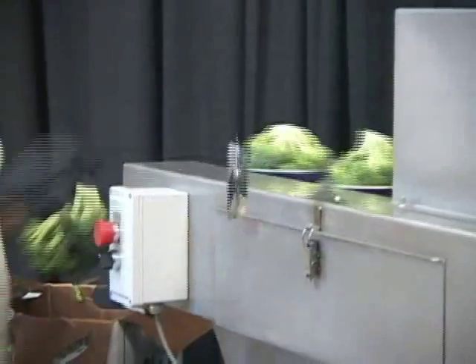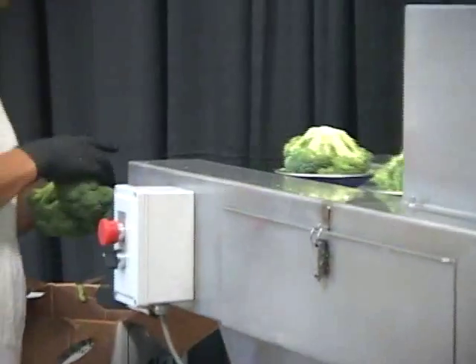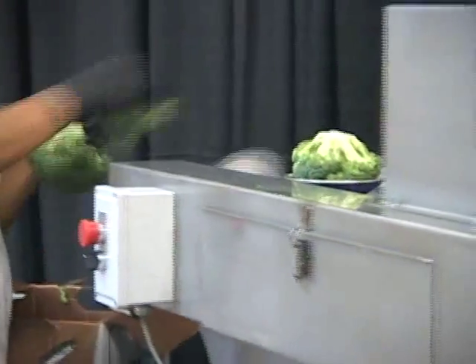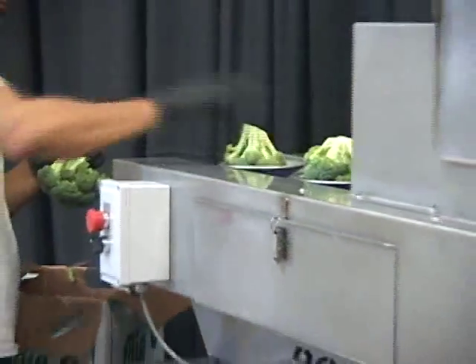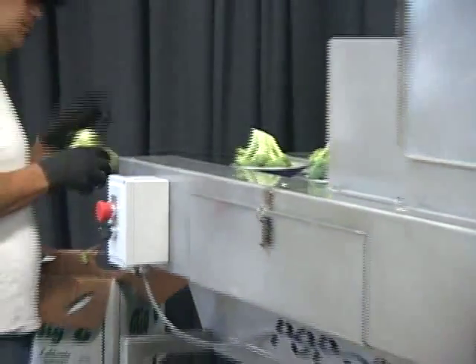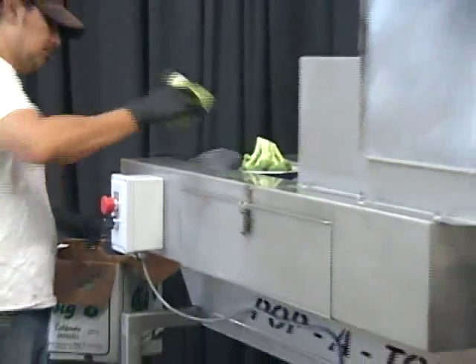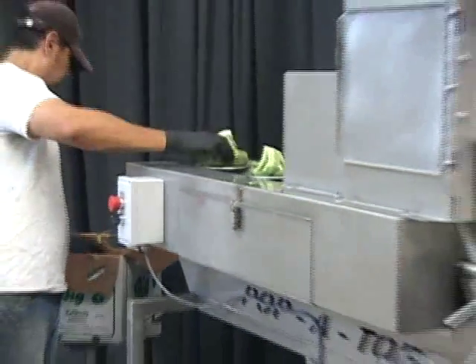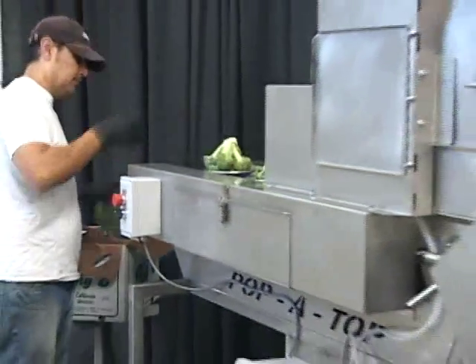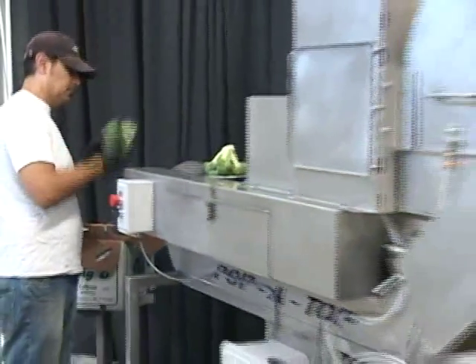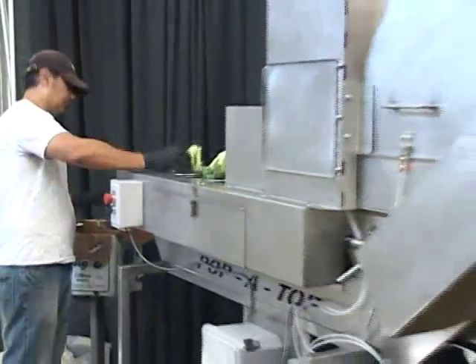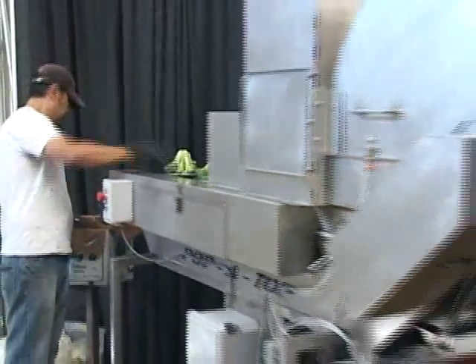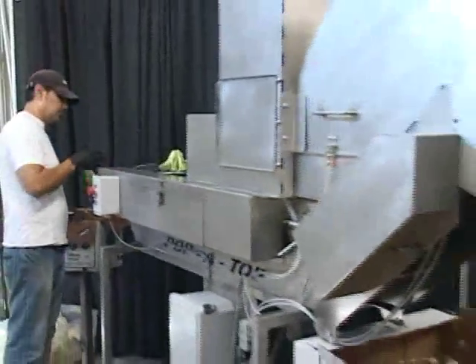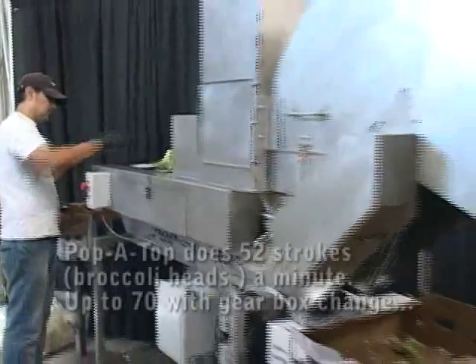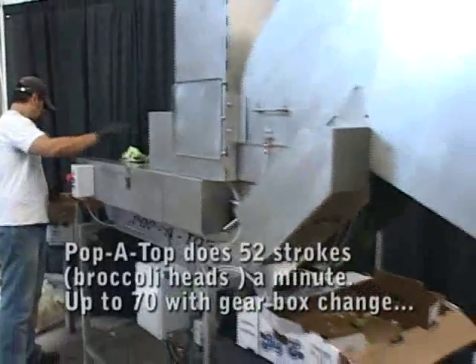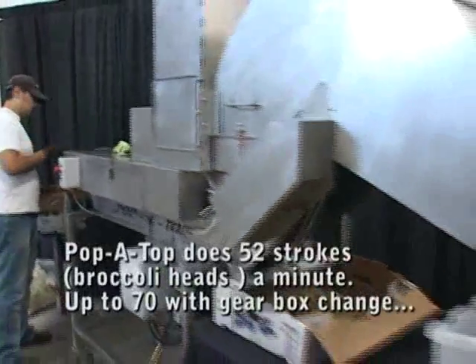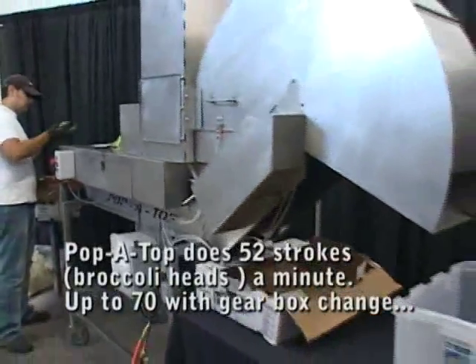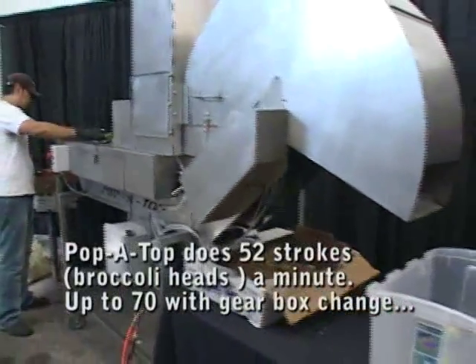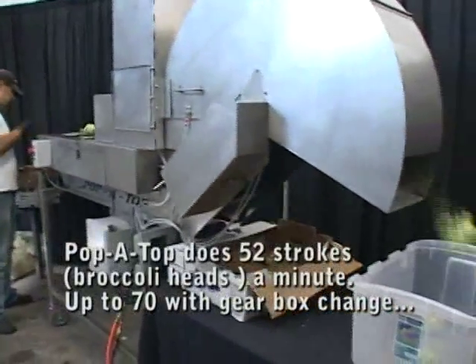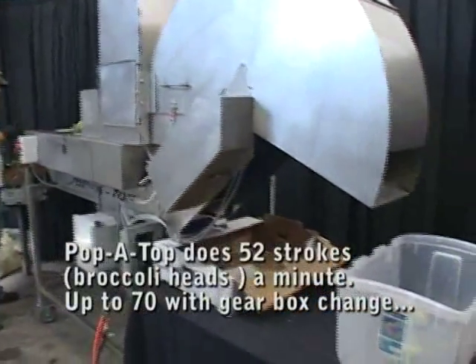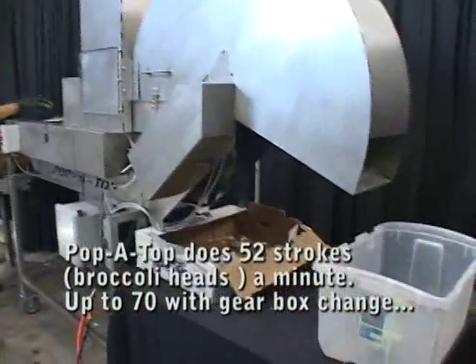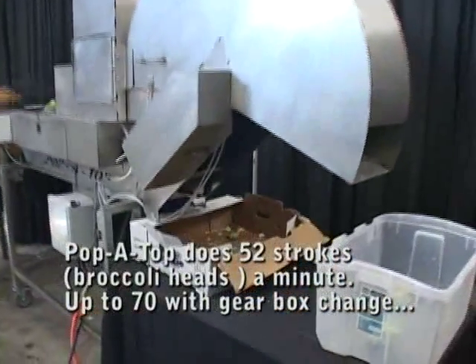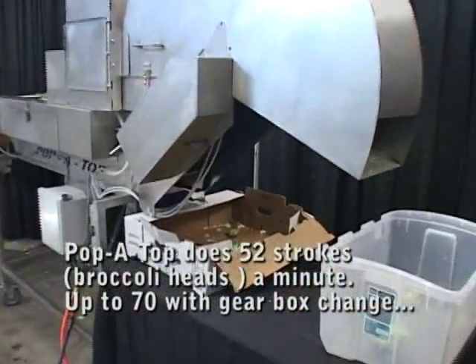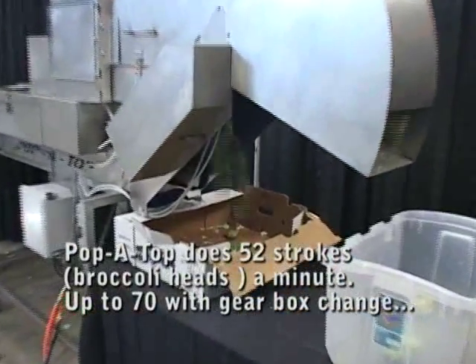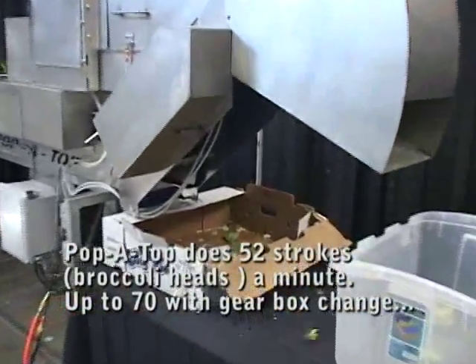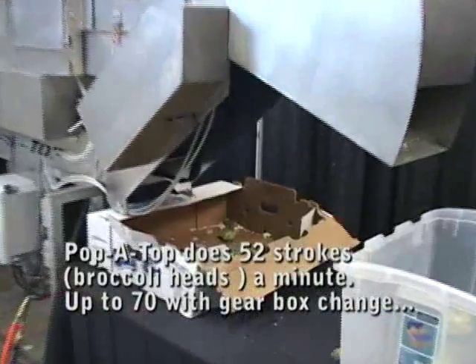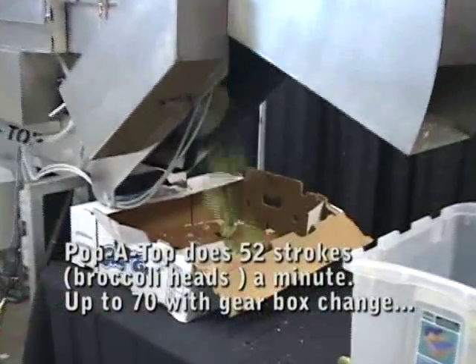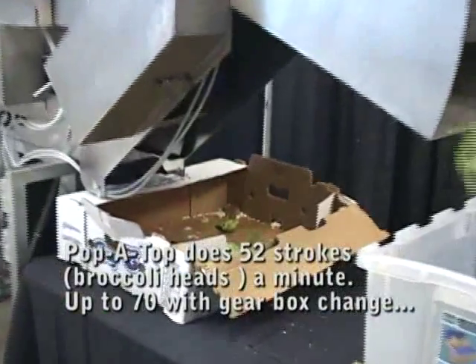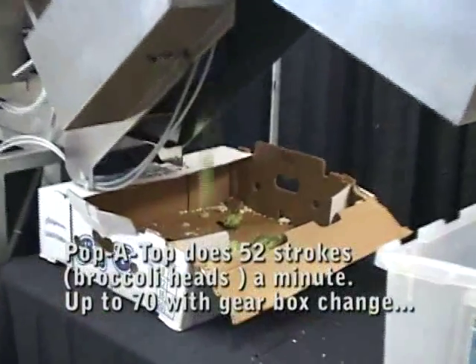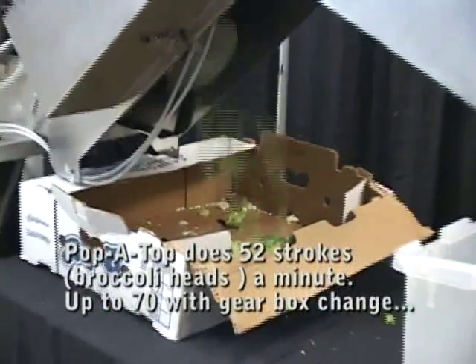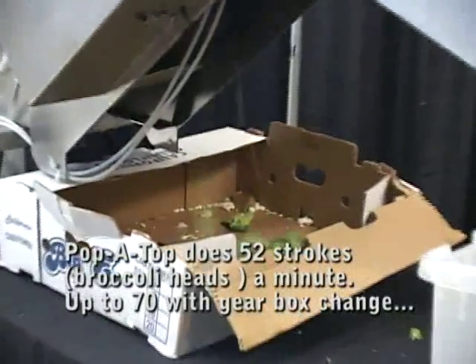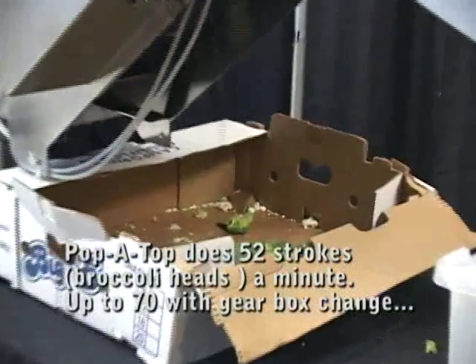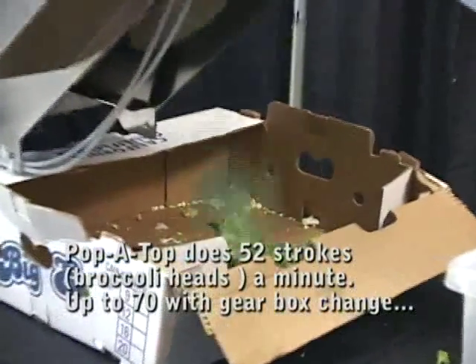With our Papa Top floret machine, the unit will do 52 strokes or broccoli heads a minute. With a change of the gearbox, you can reach up to 70 strokes or broccoli heads a minute.